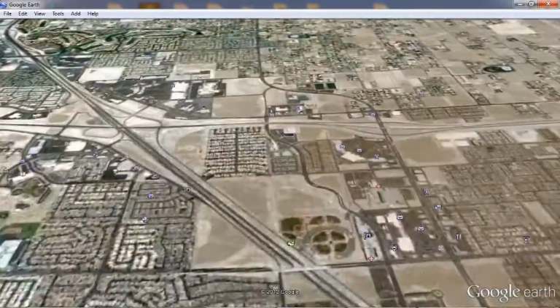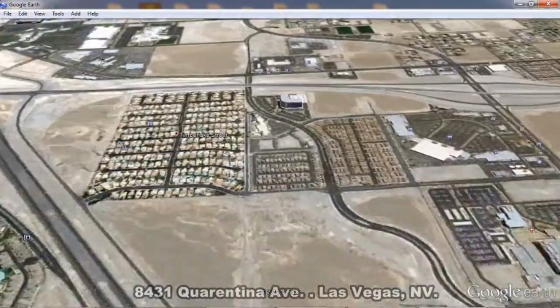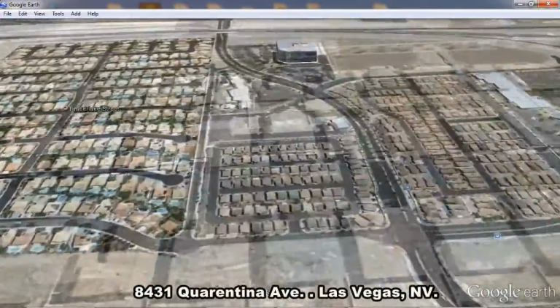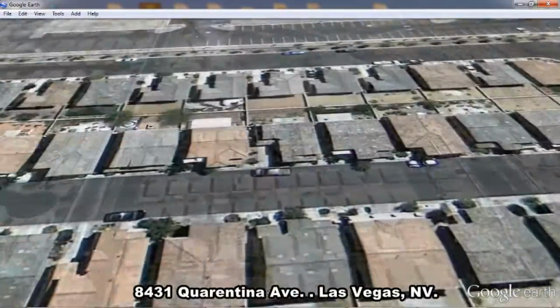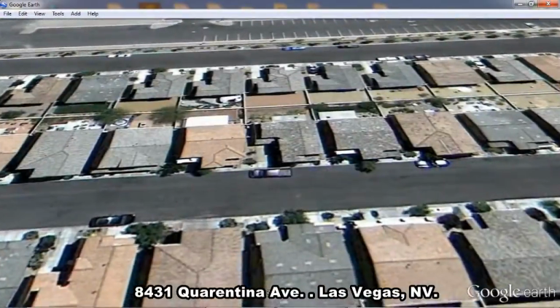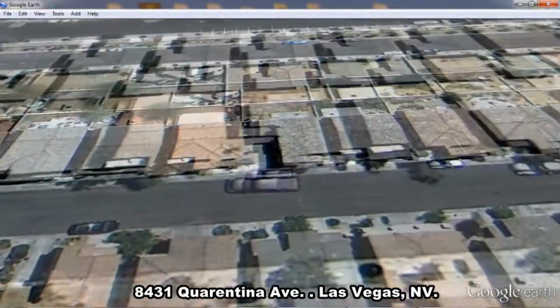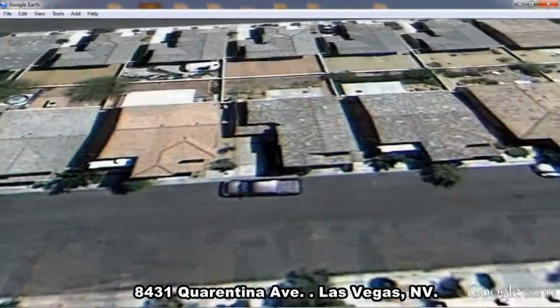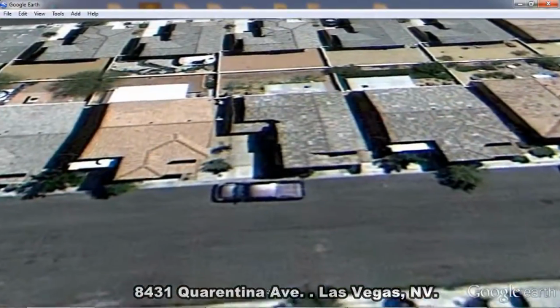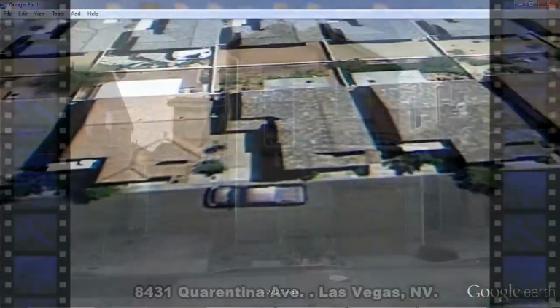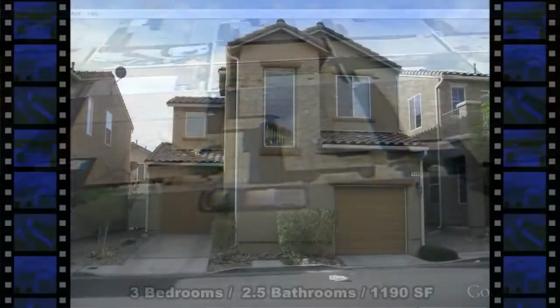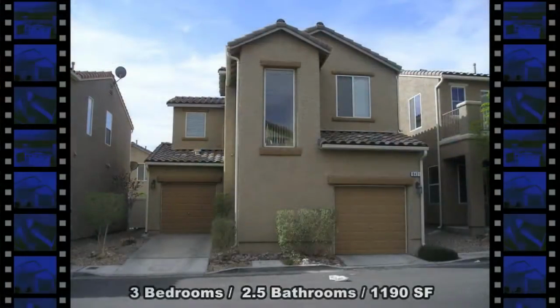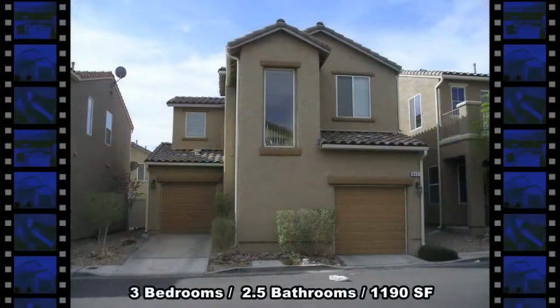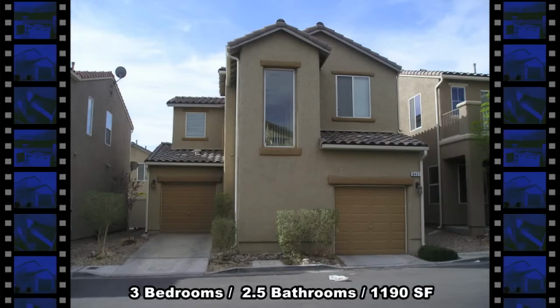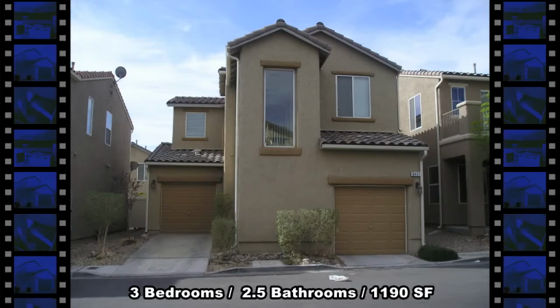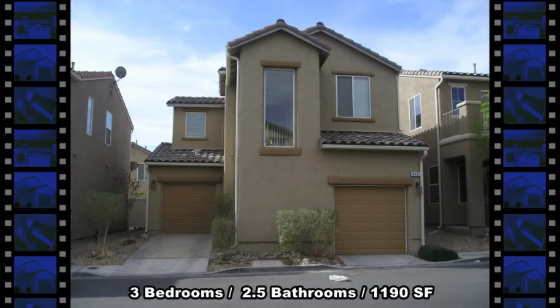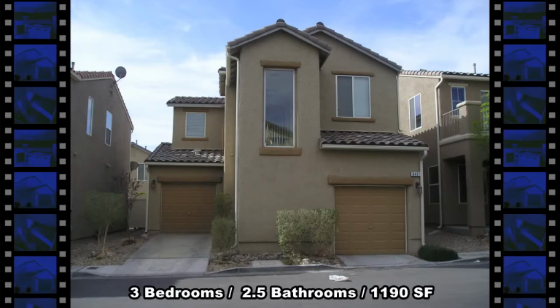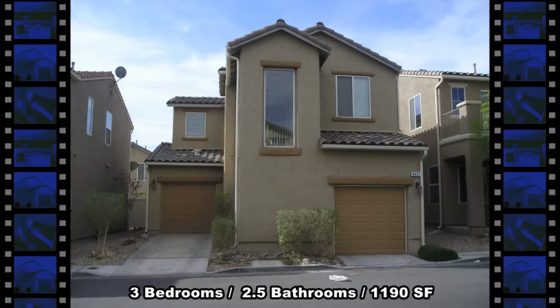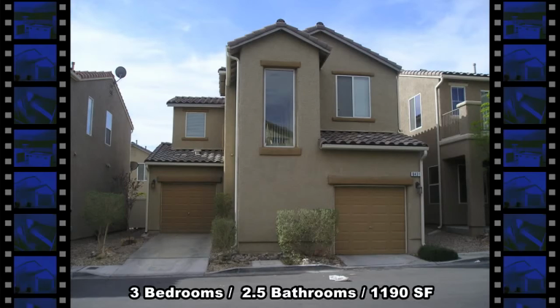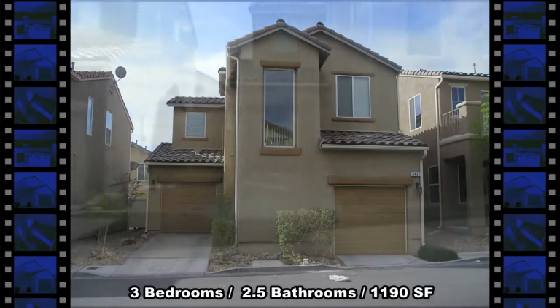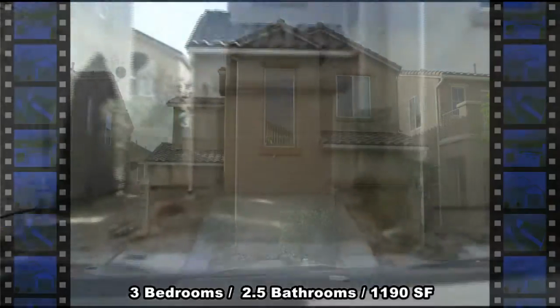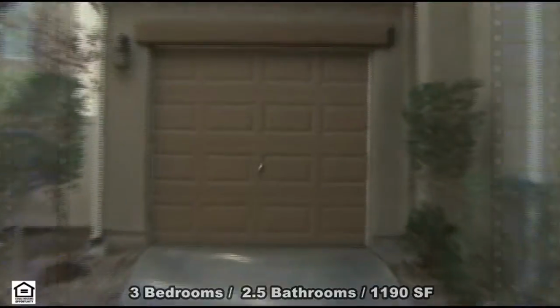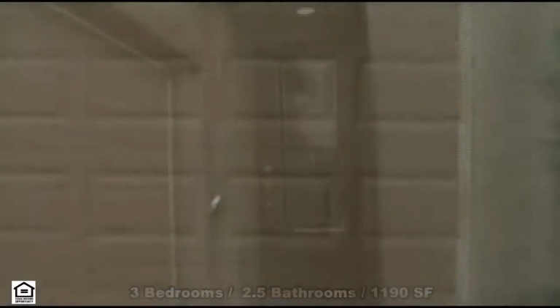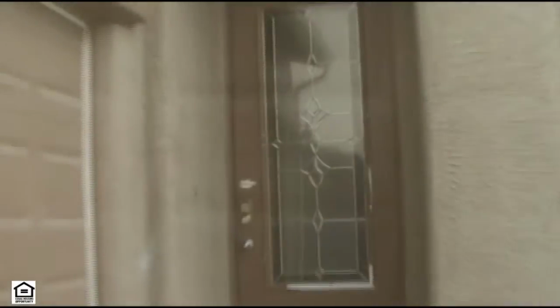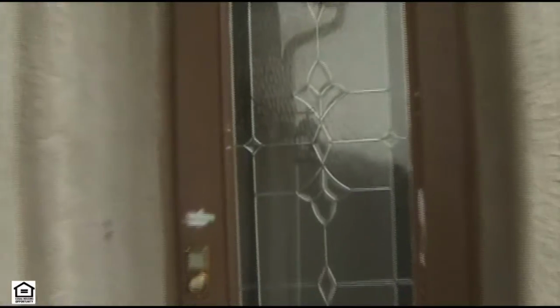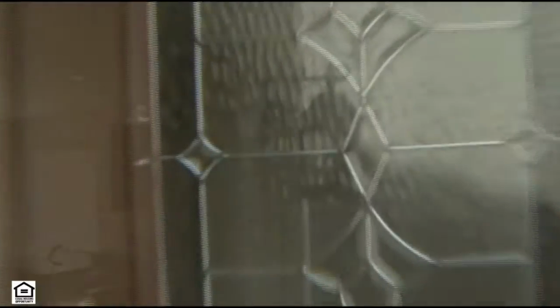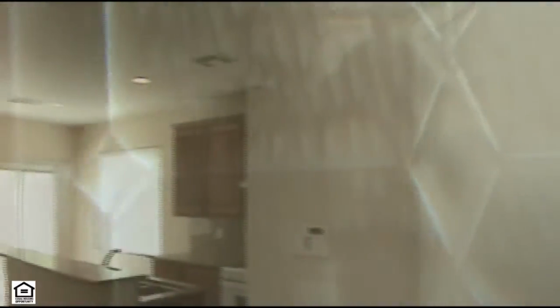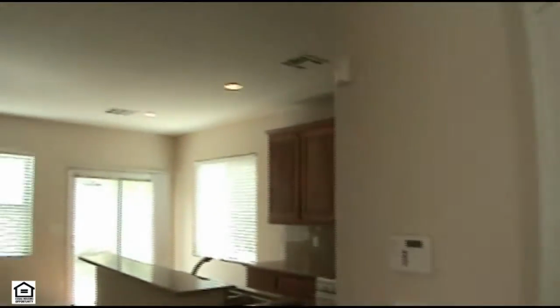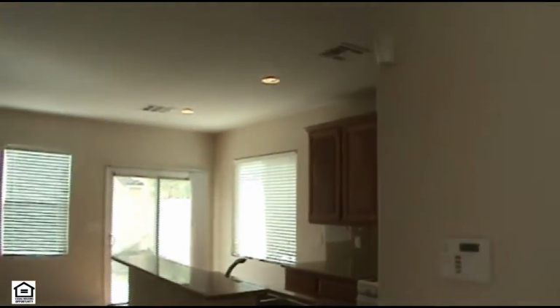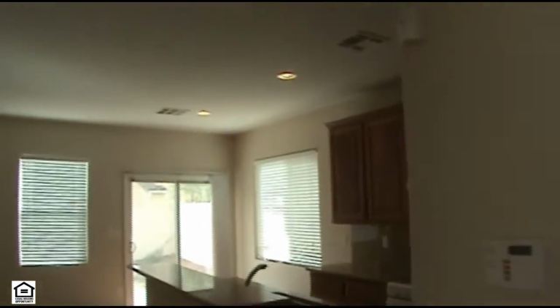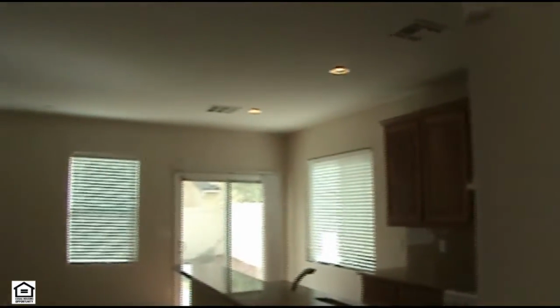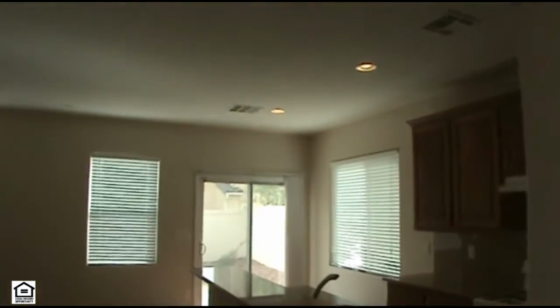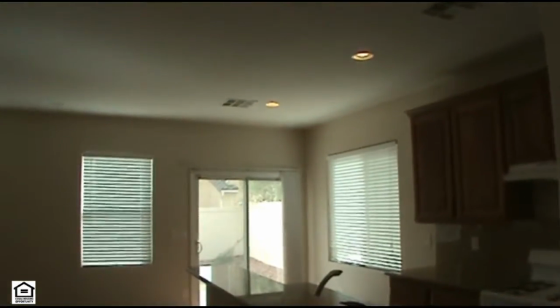A fabulous home on 8431 Quarantina Avenue in Las Vegas, Nevada. This home features 3 bedrooms, 2.5 bathrooms, 1,190 sq. ft. of living space, and 2 one-car garages.